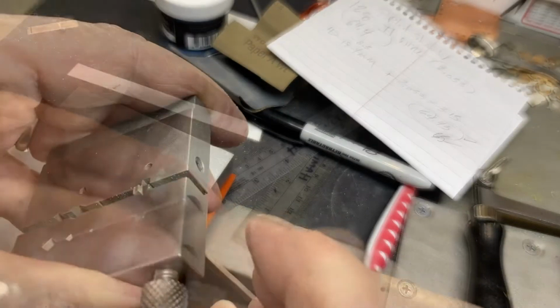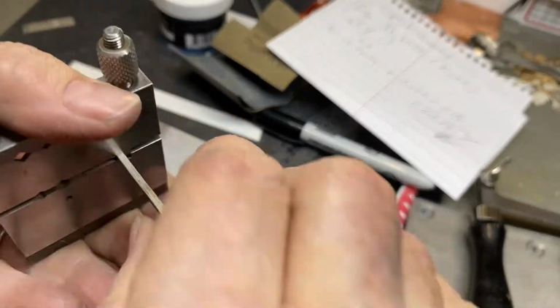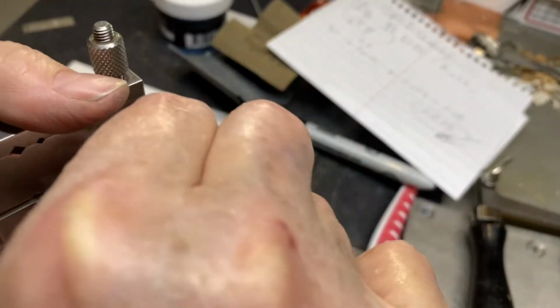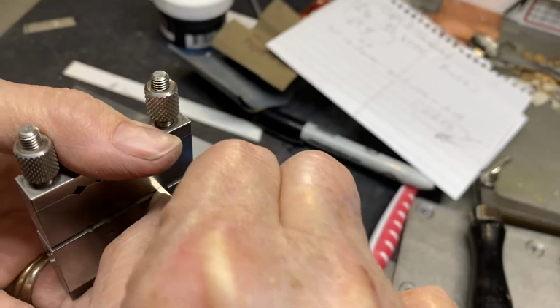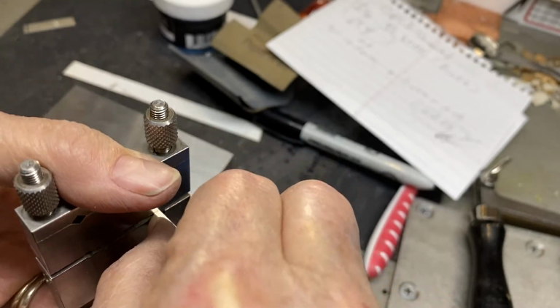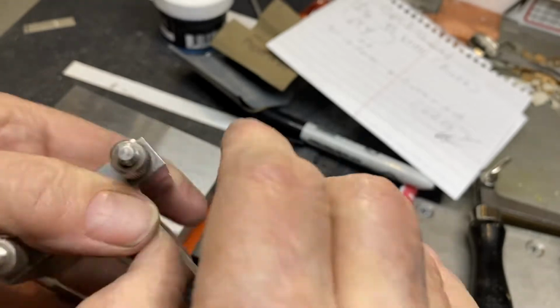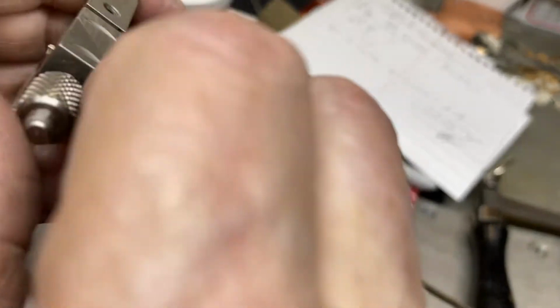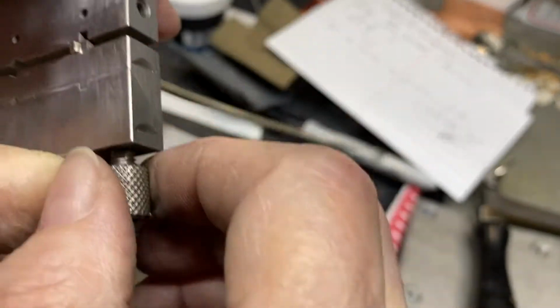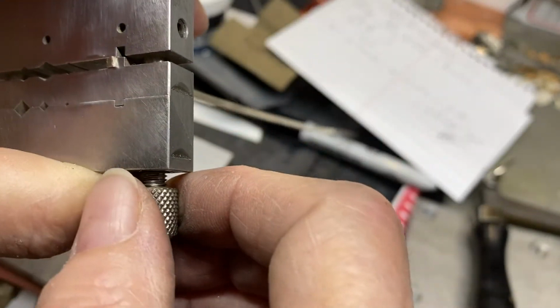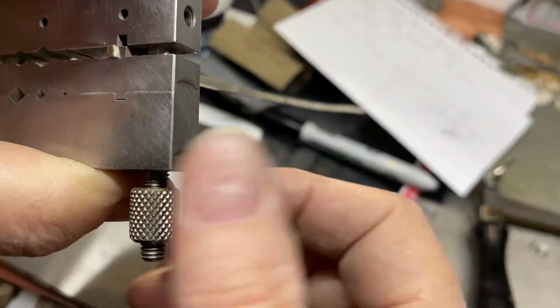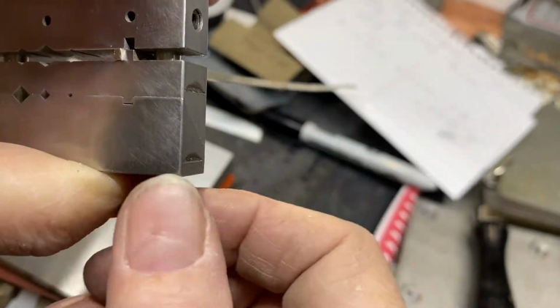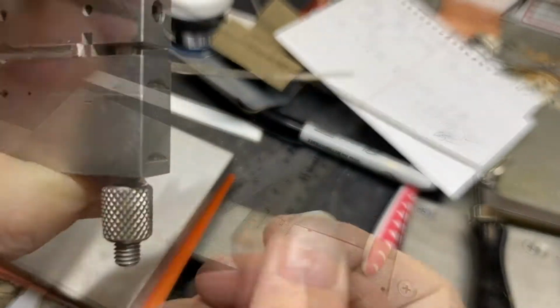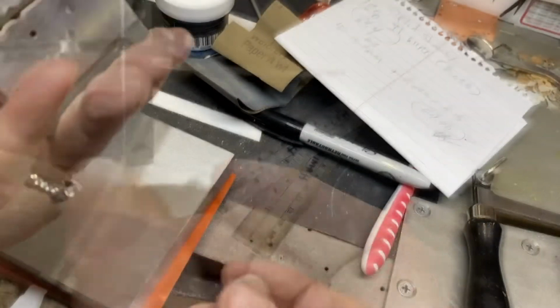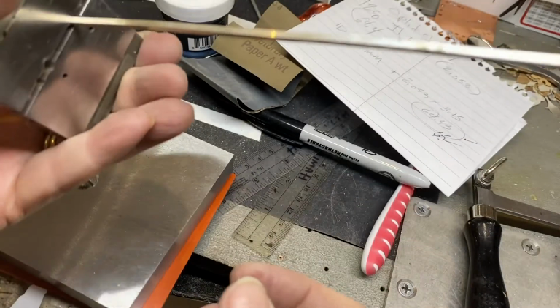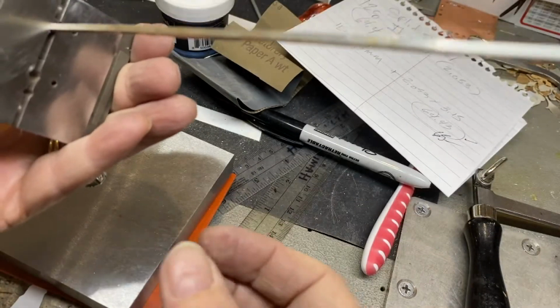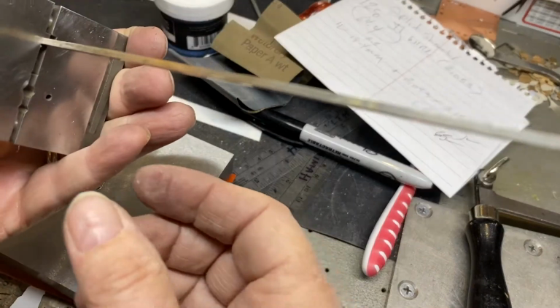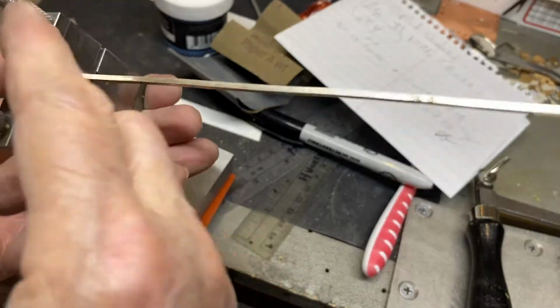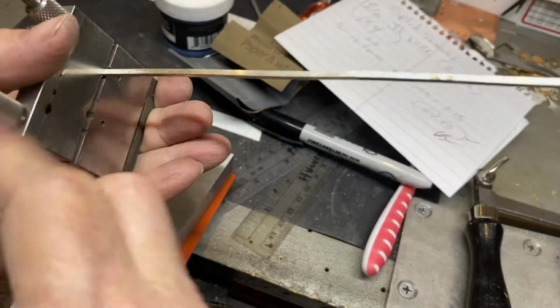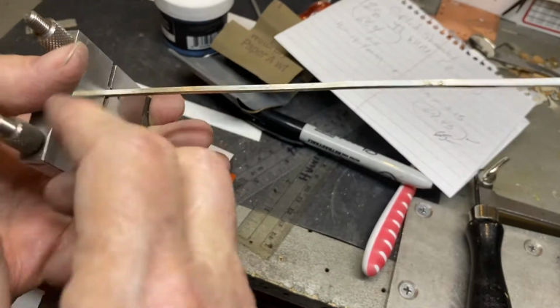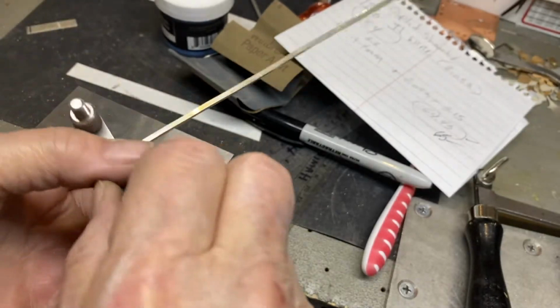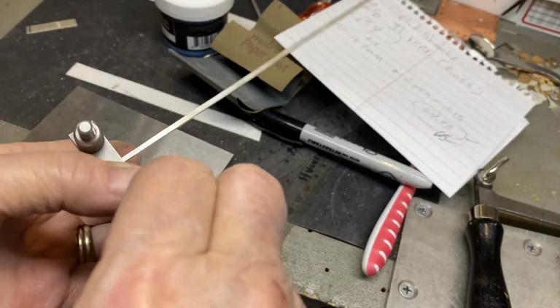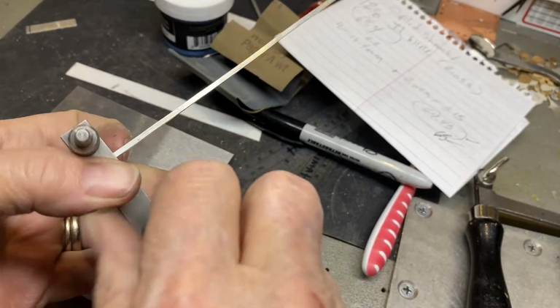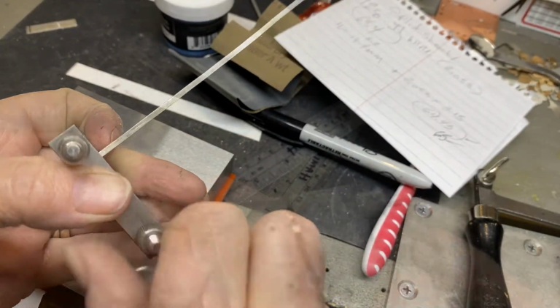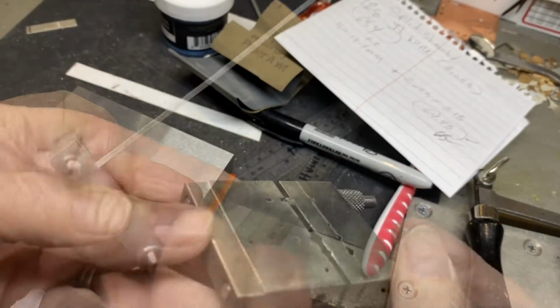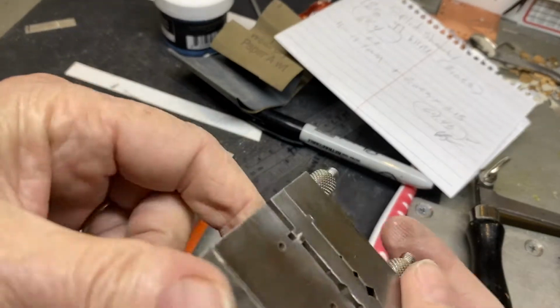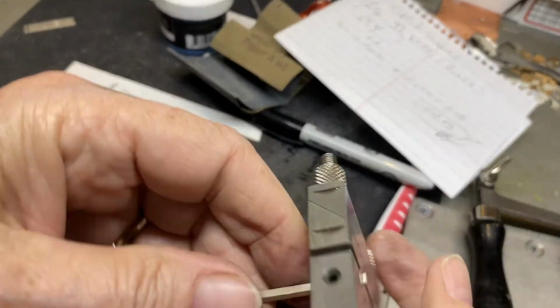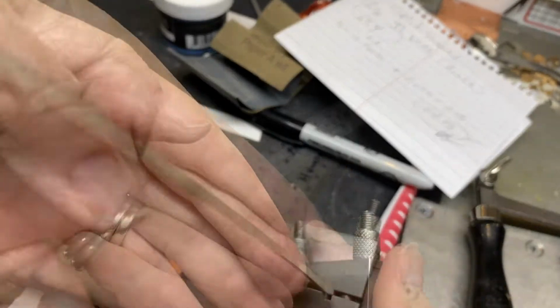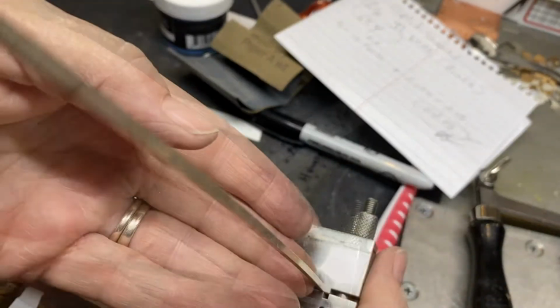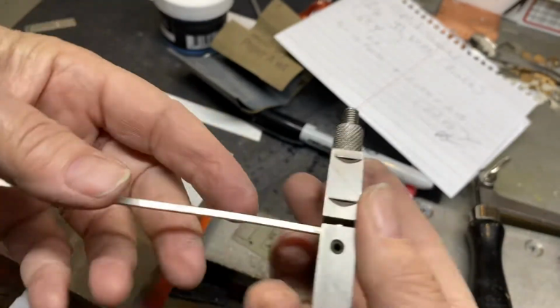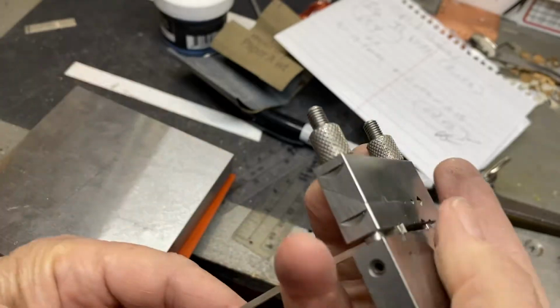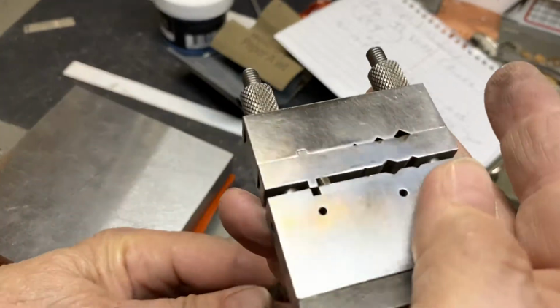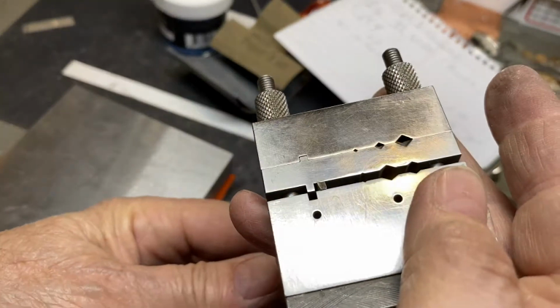This needs to be tight up against there with no light coming in. What's the back look like? Looking good. No gaps — so we're good to go on this.